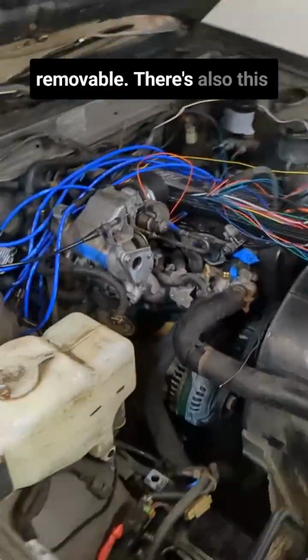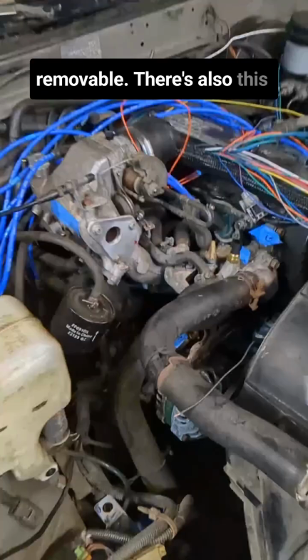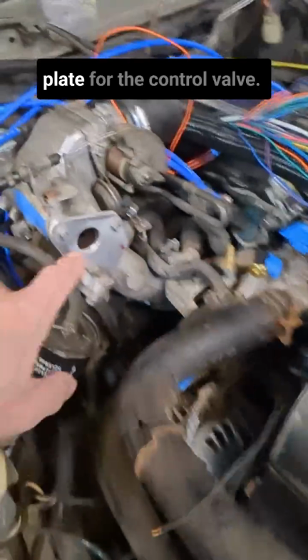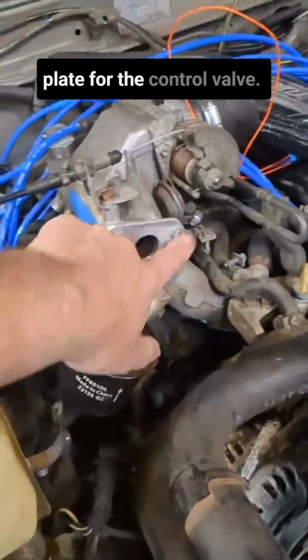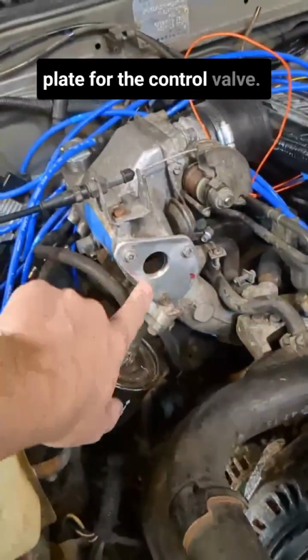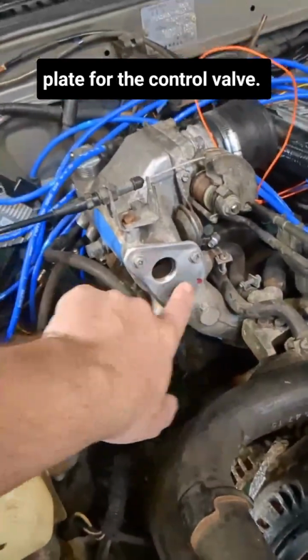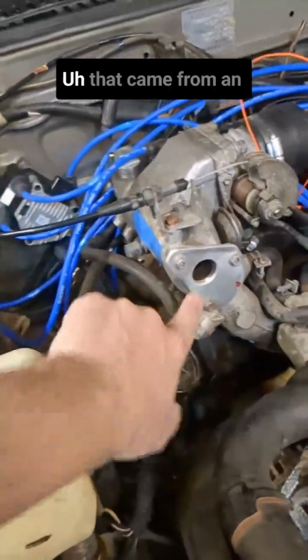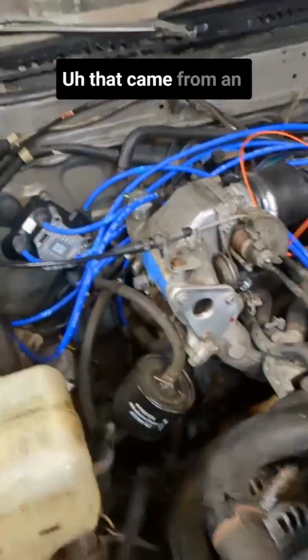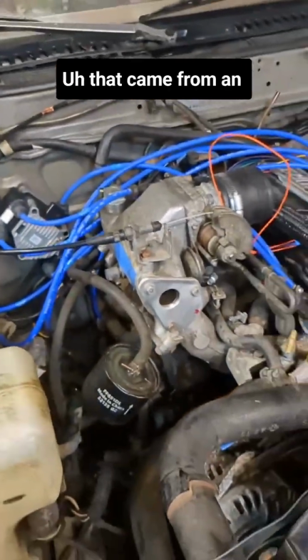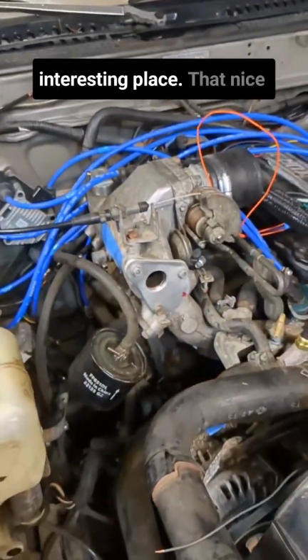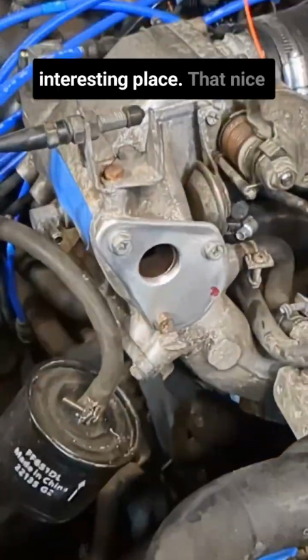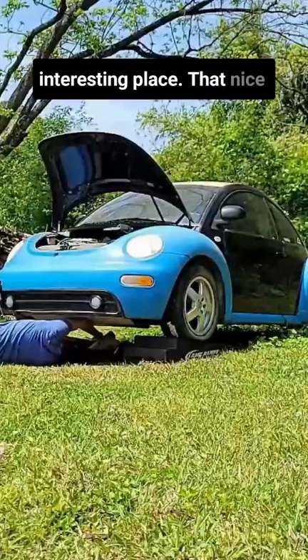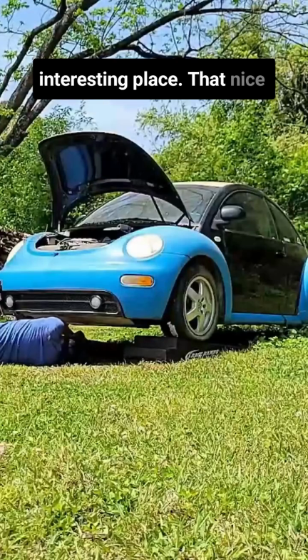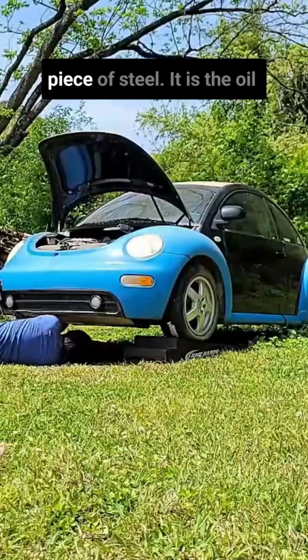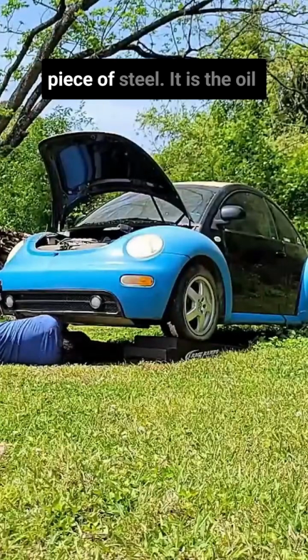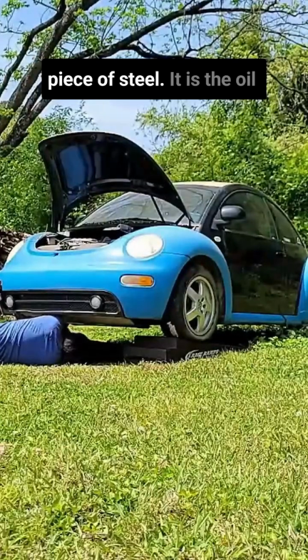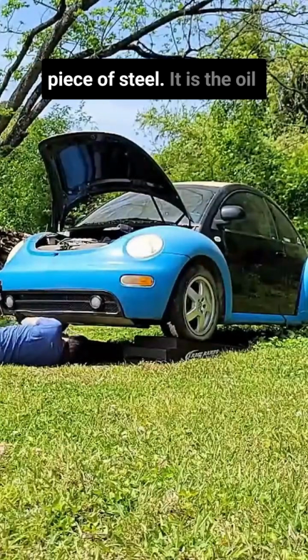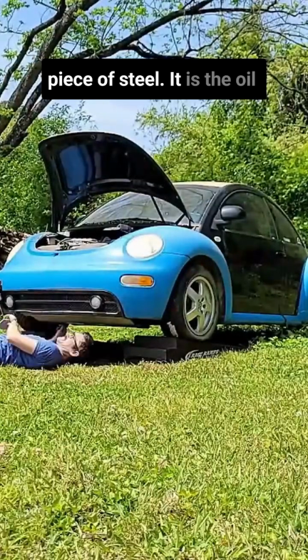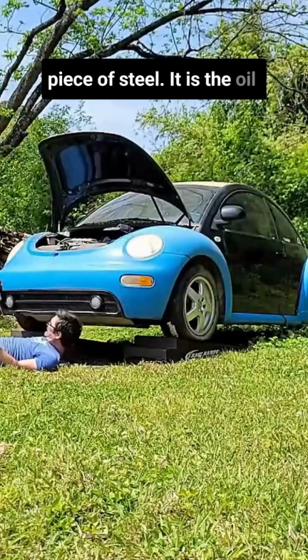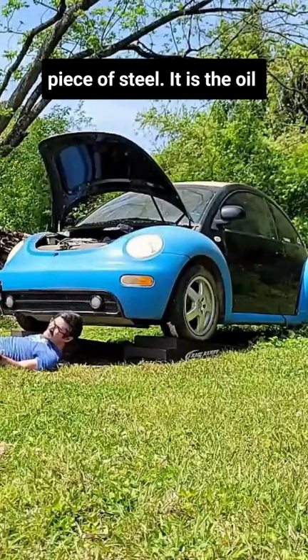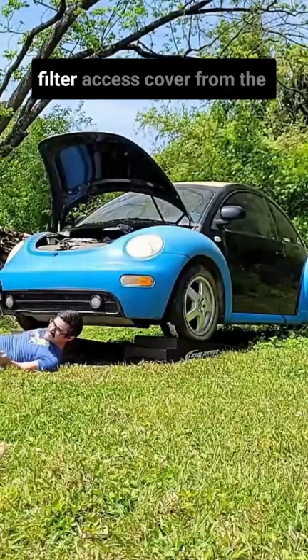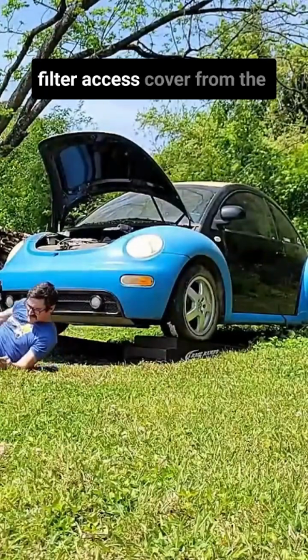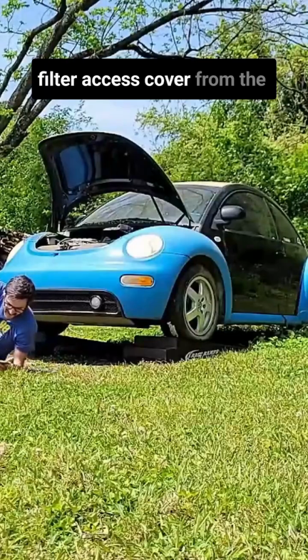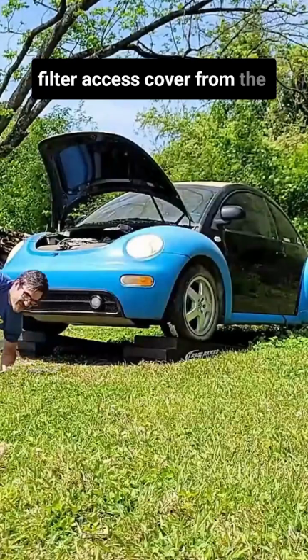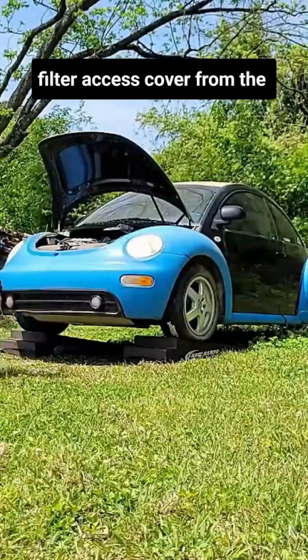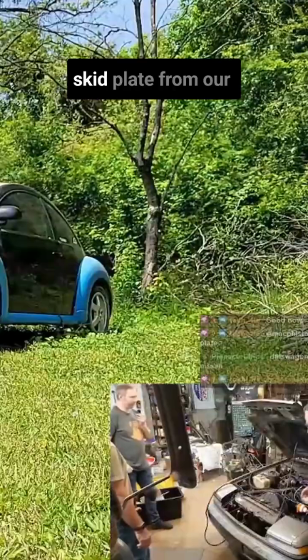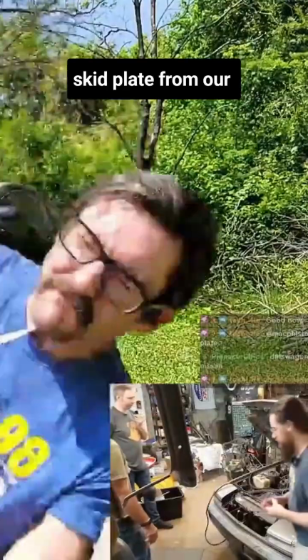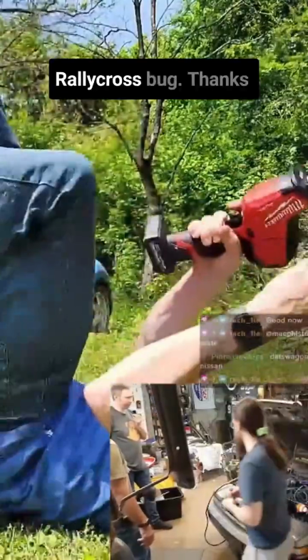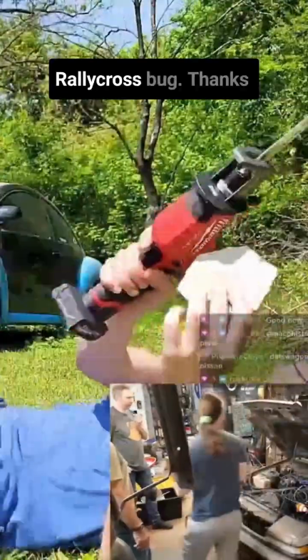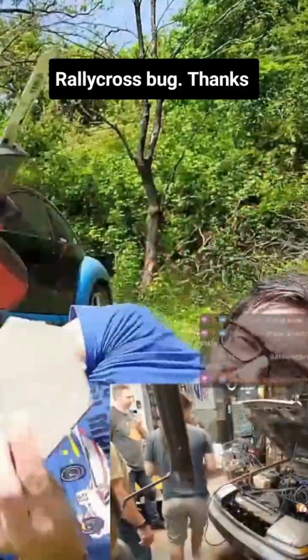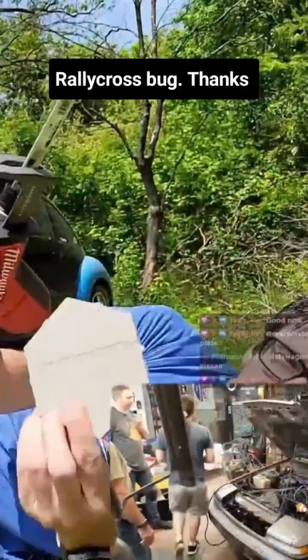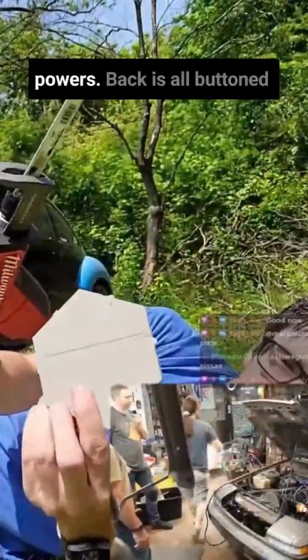There's also this plate for the air control valve — that came from an interesting place. That nice piece of steel is the oil filter access cover from the skid plate from our rallycross bug. Thanks, Powers.